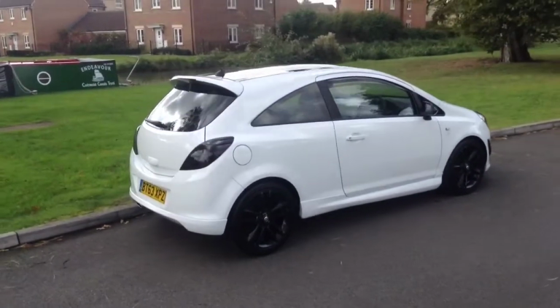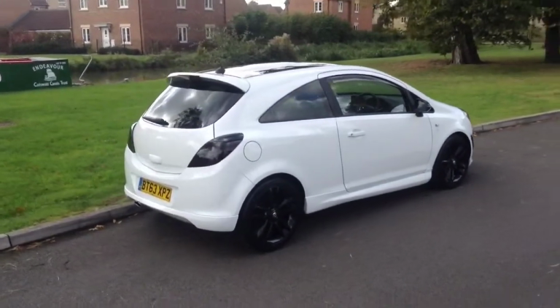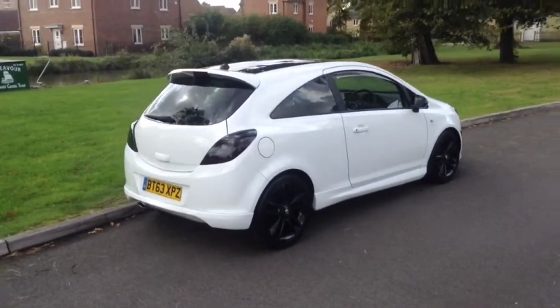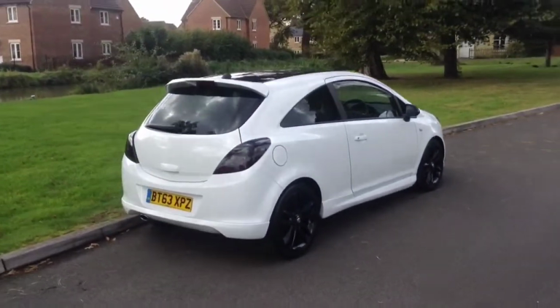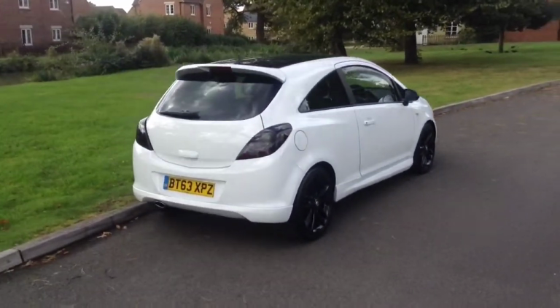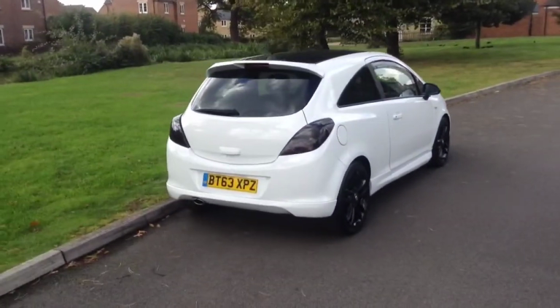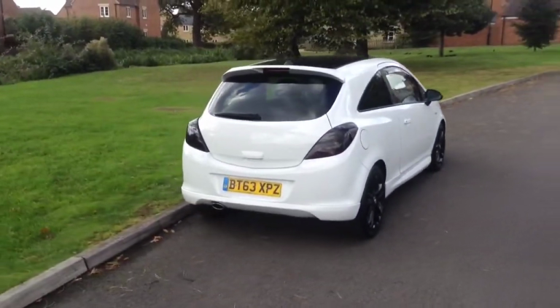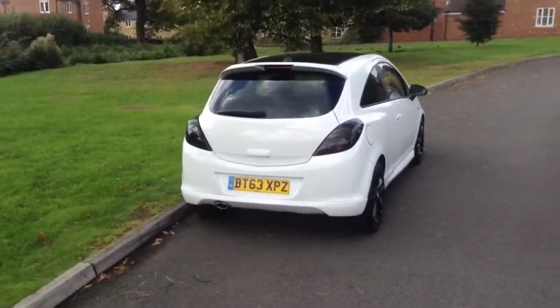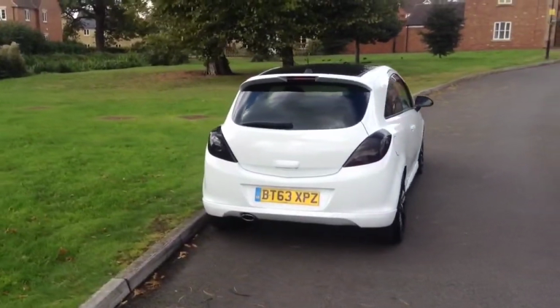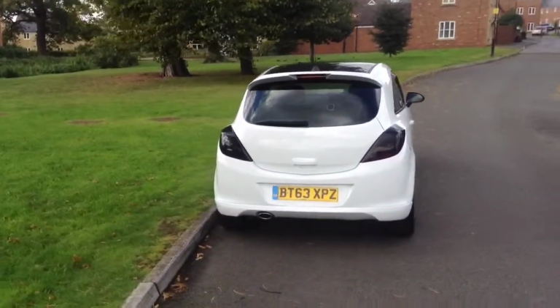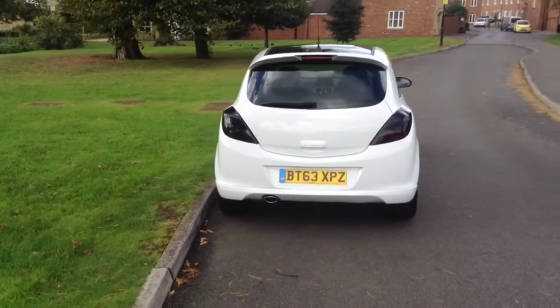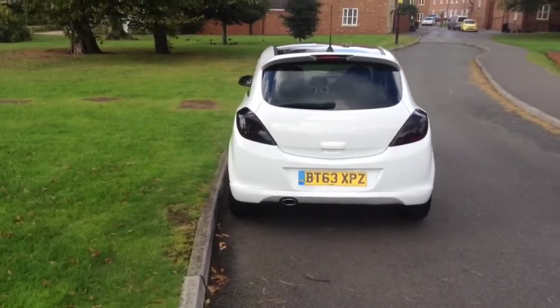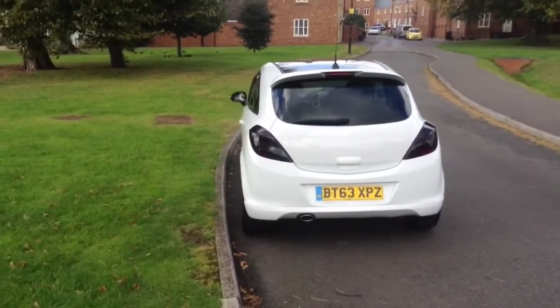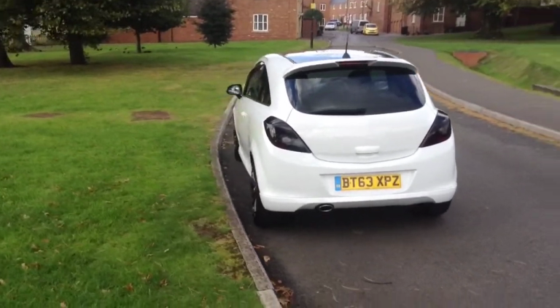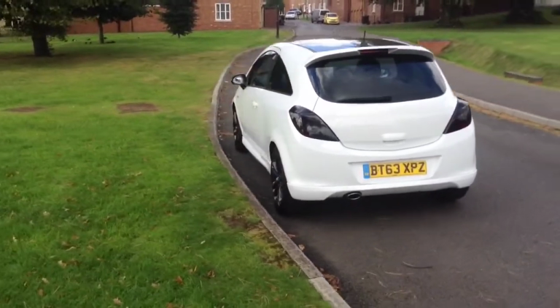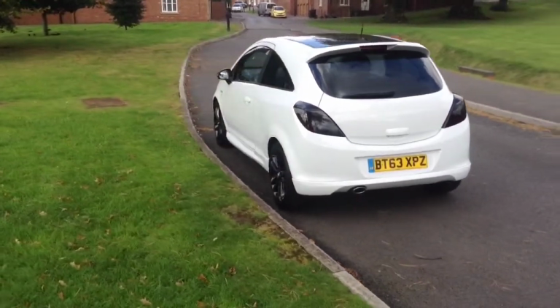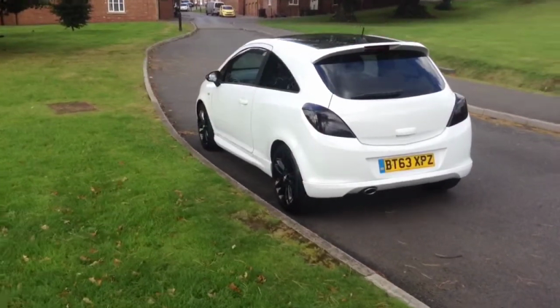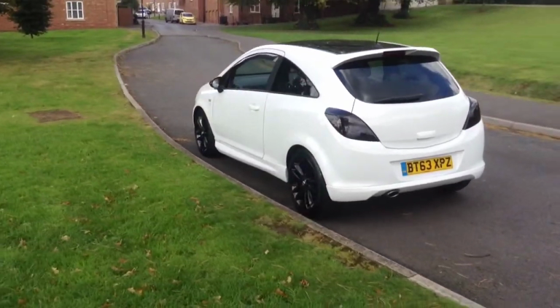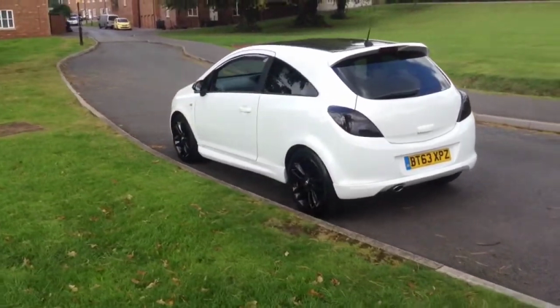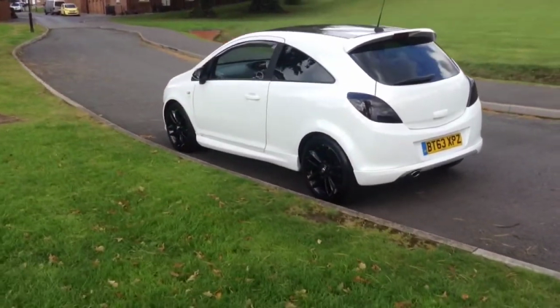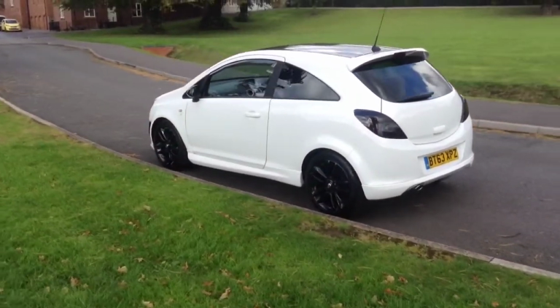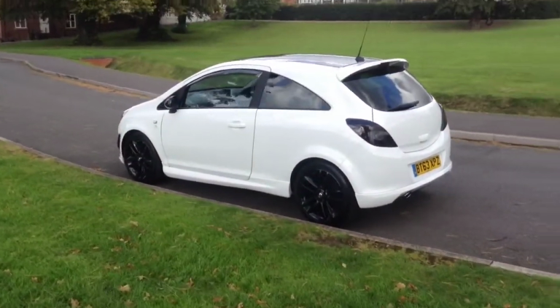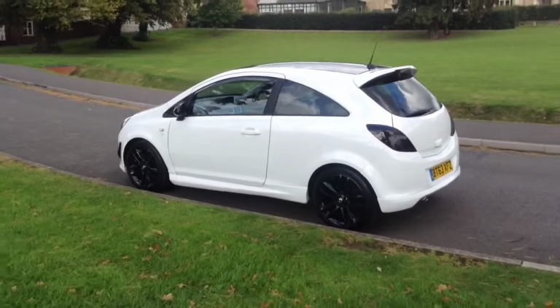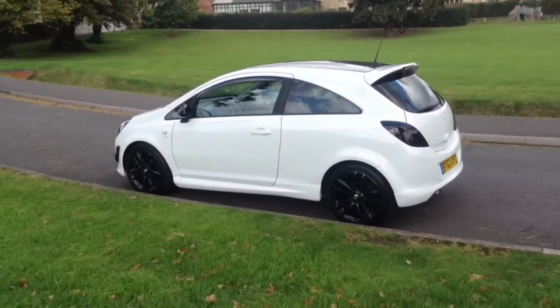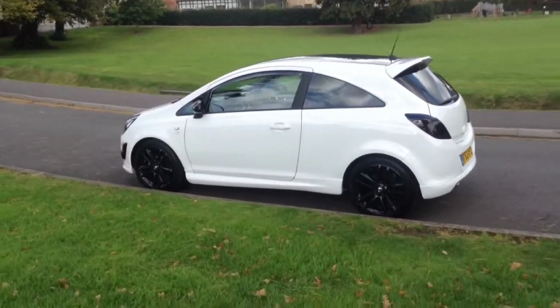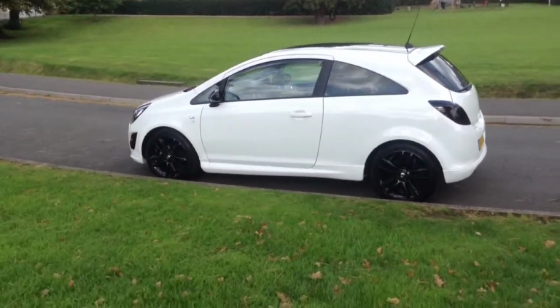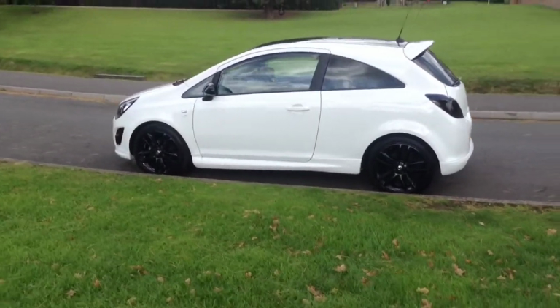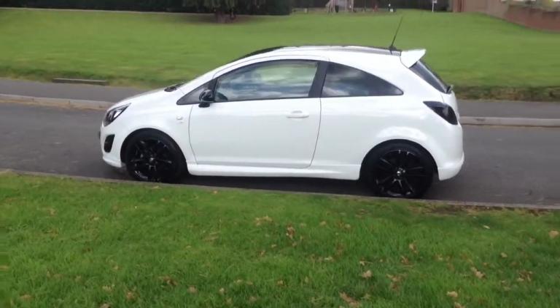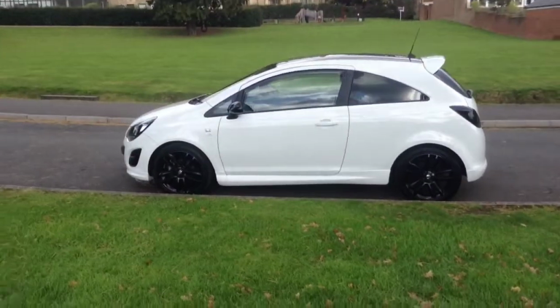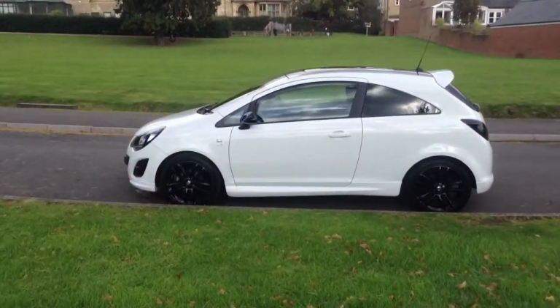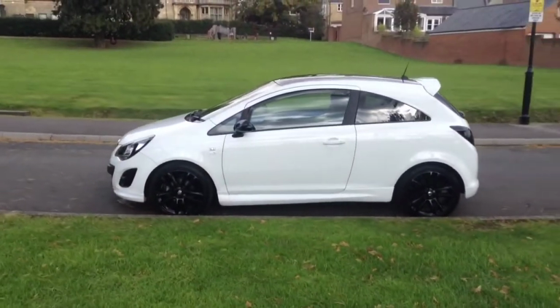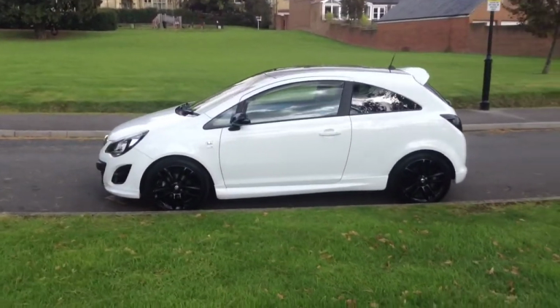This well kept Corsa has covered just over 14,400 miles from new. It comes with 26 months manufacturer's warranty remaining for your peace of mind.